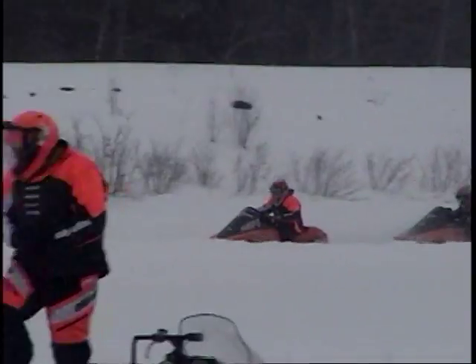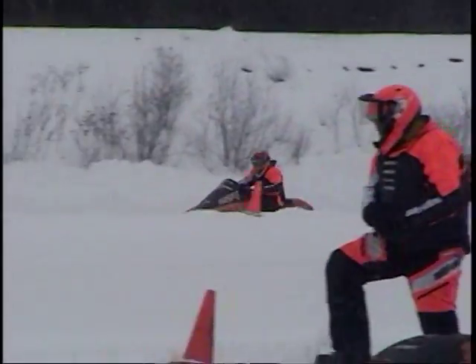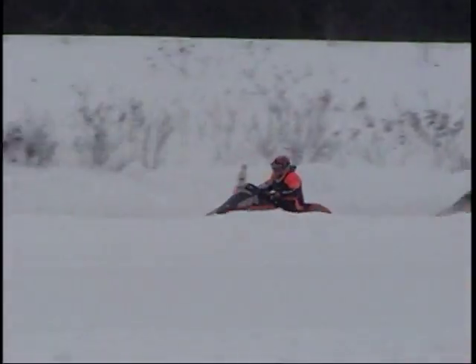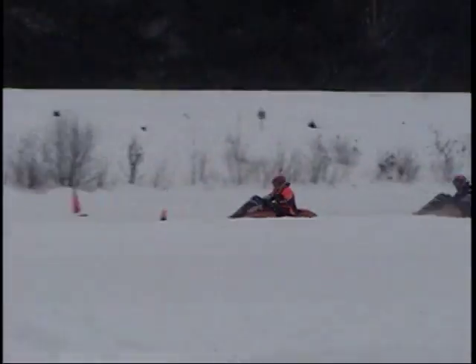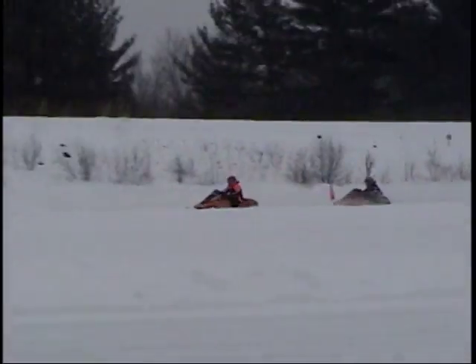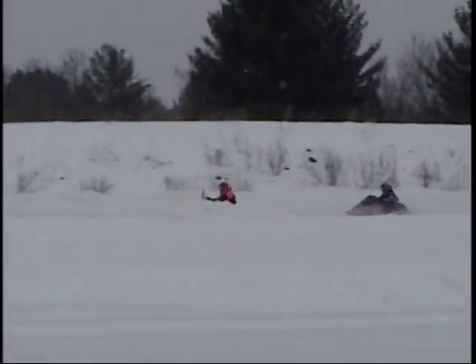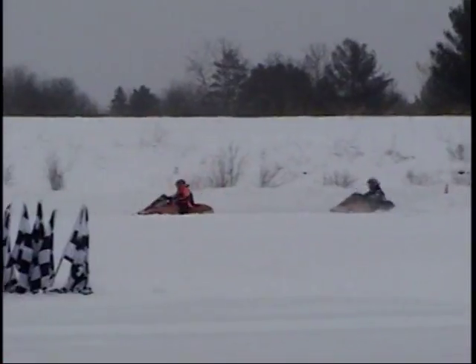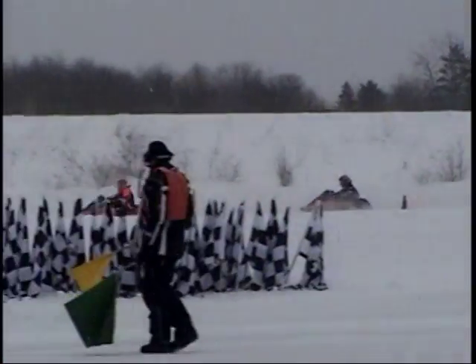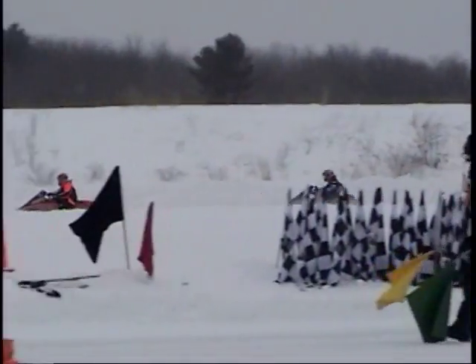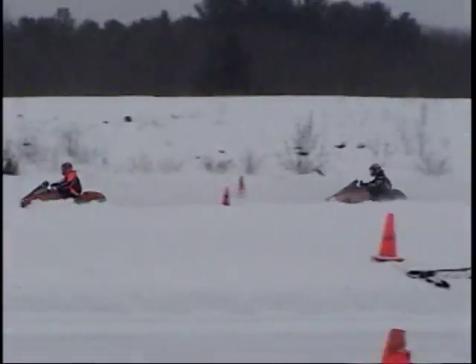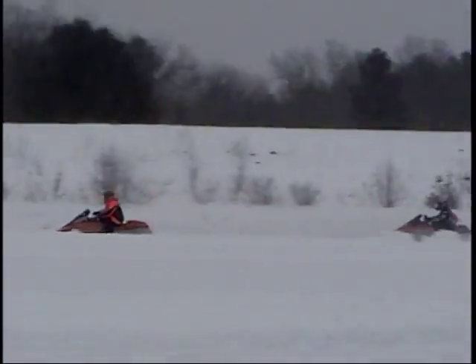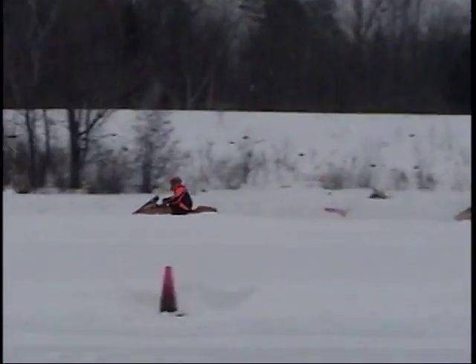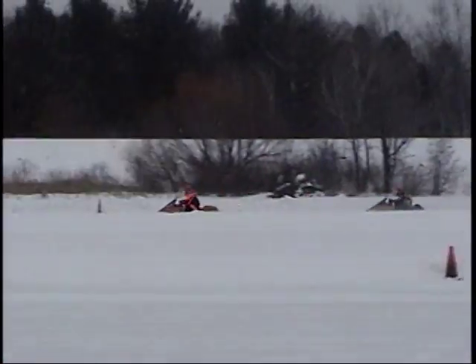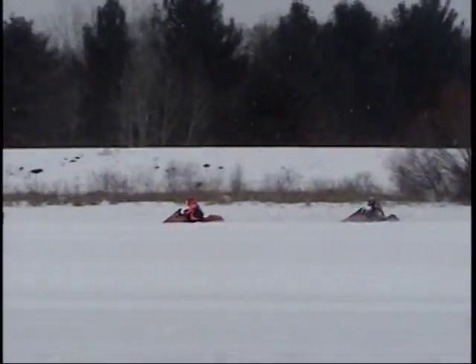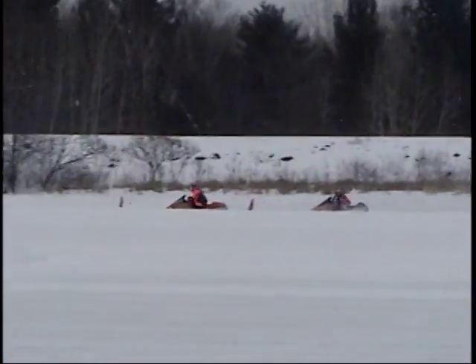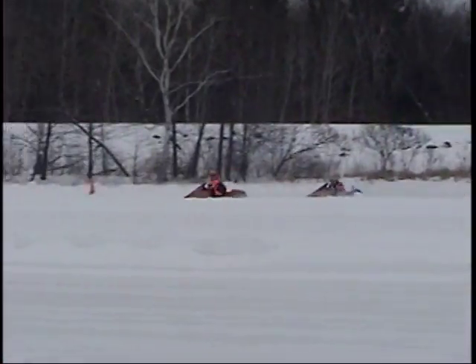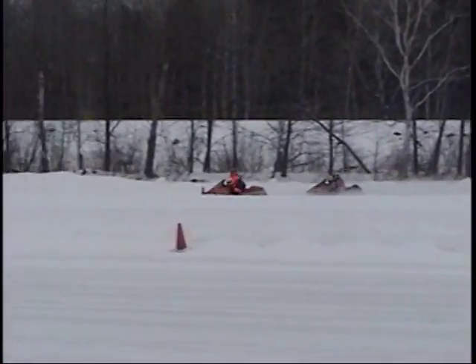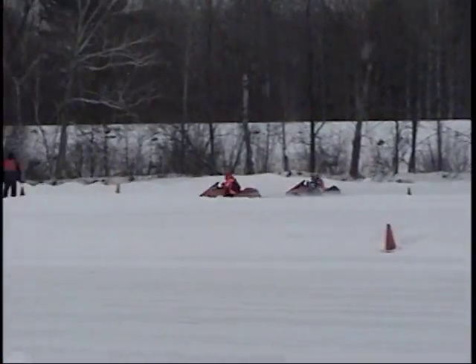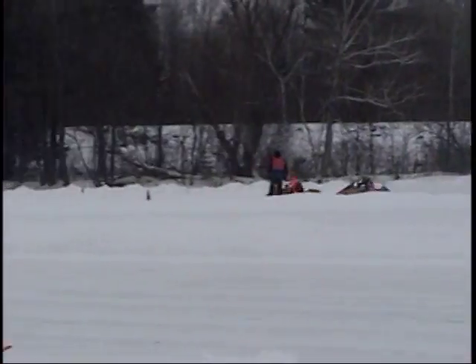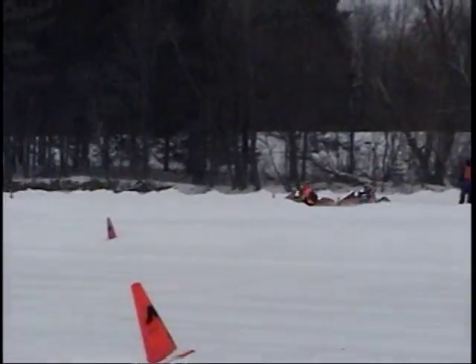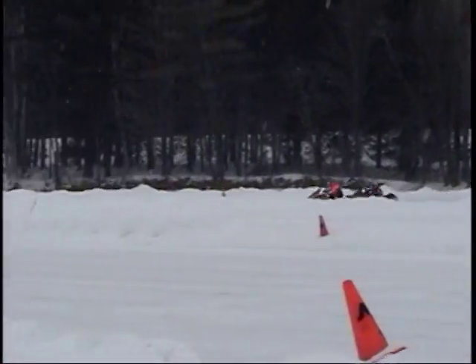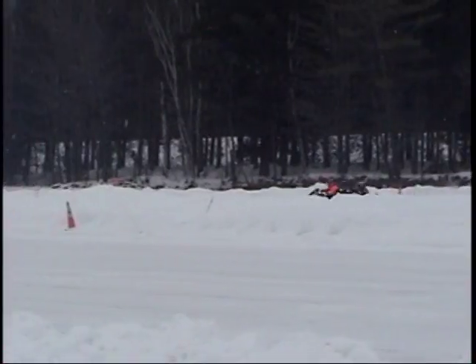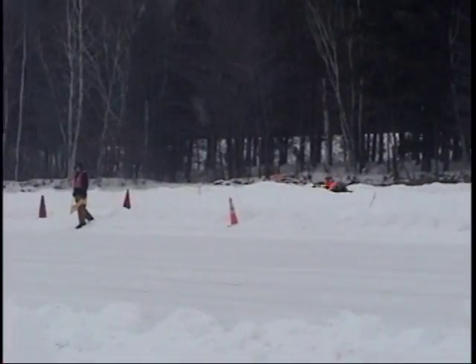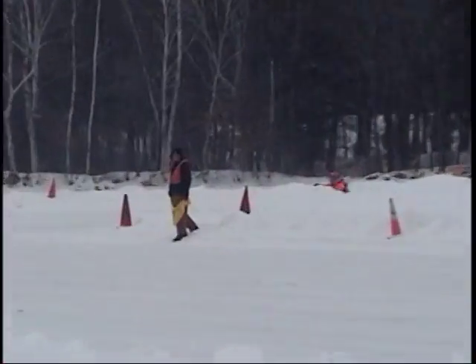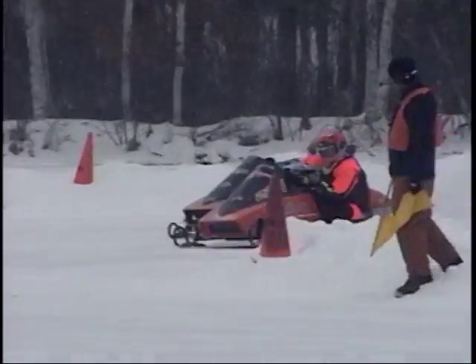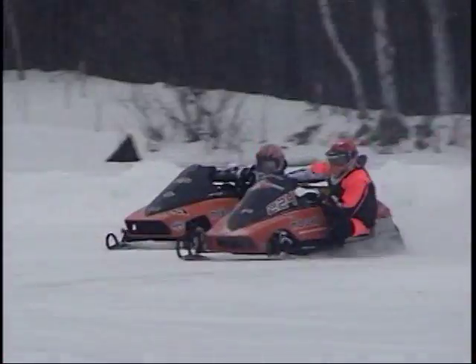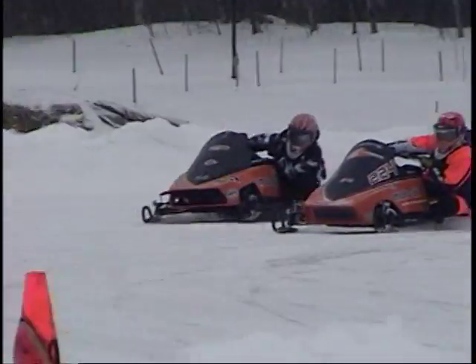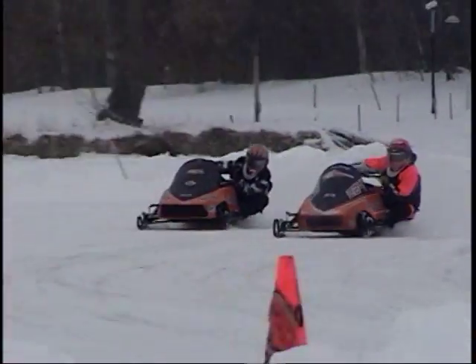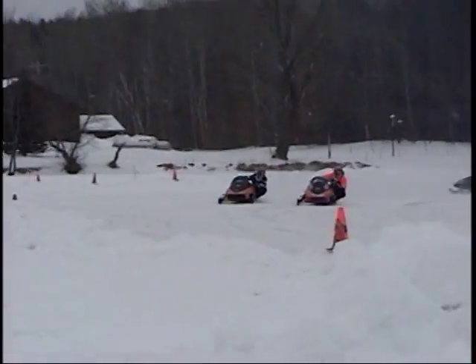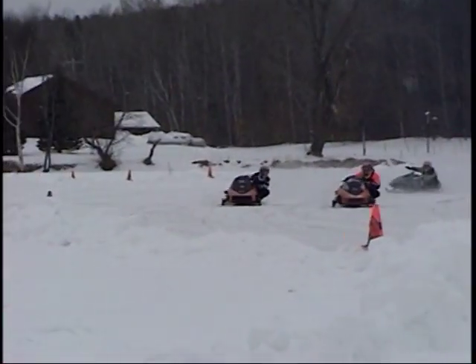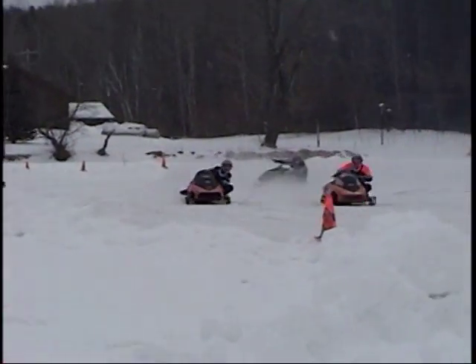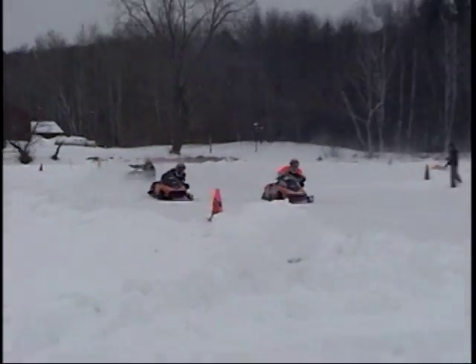It looks like Ramblin' Ray out front, but I've got to catch the number here. We have three Motoskis in this one, and then Brett Miller, the Cat of Dekus running third.